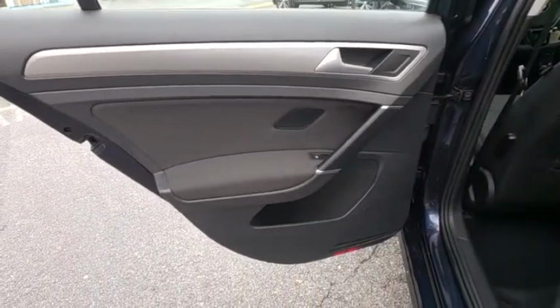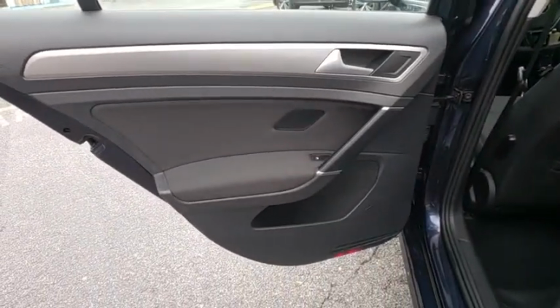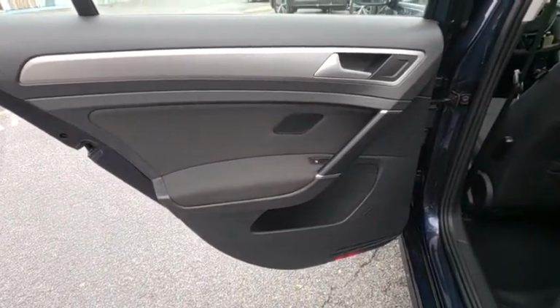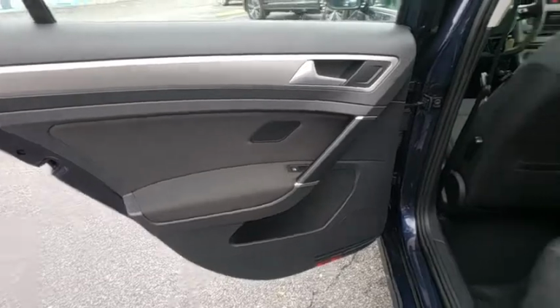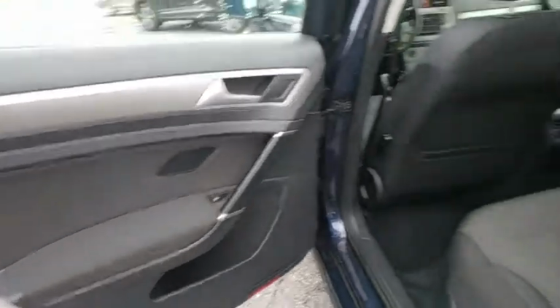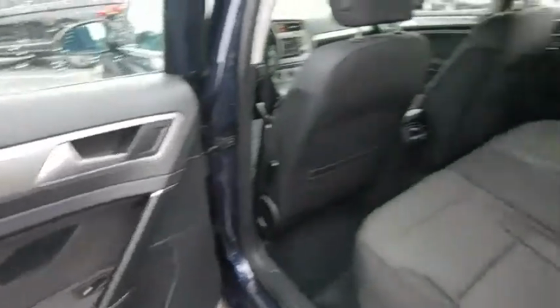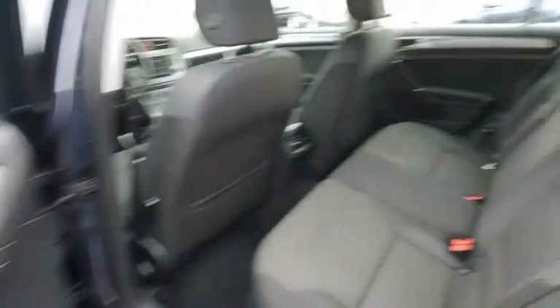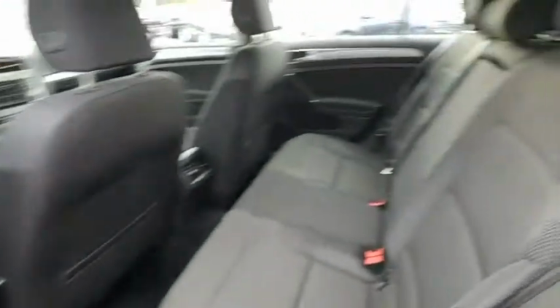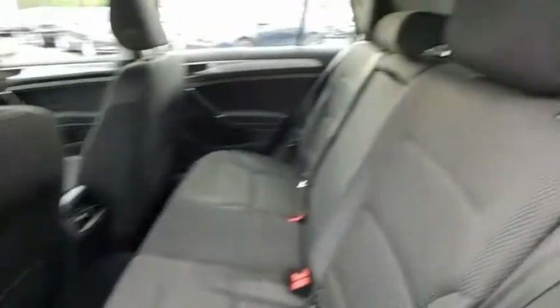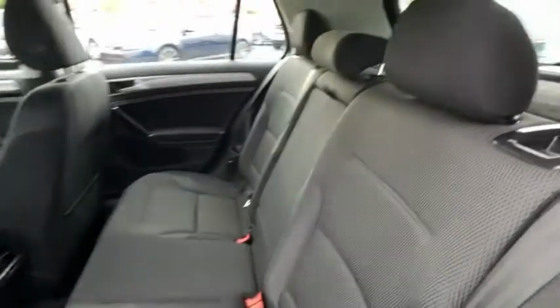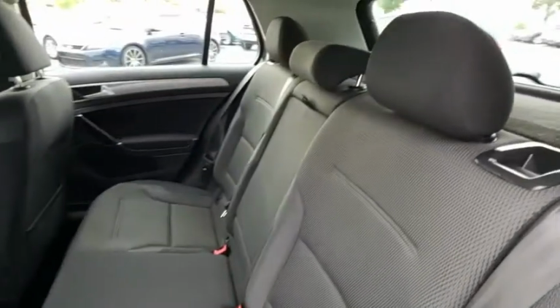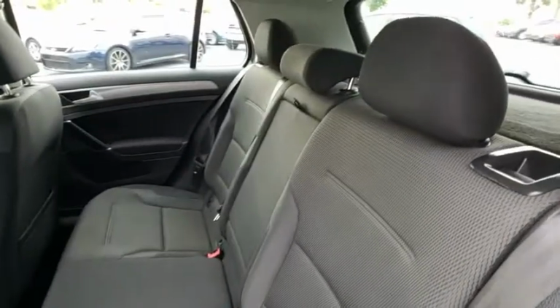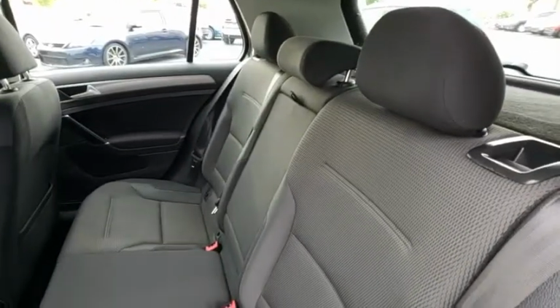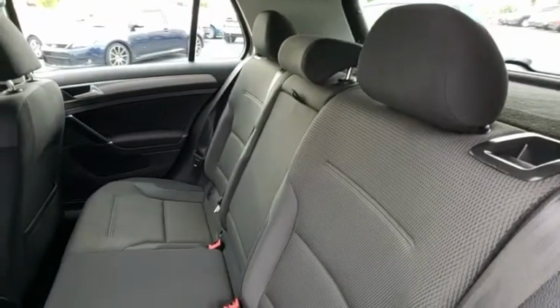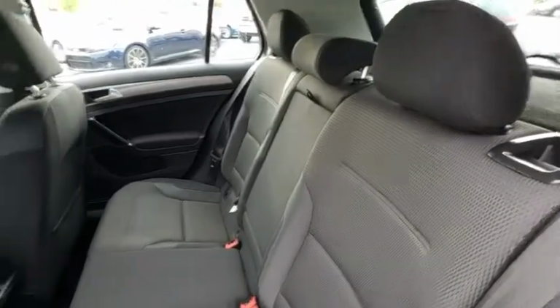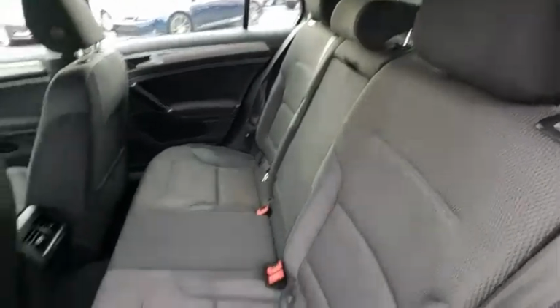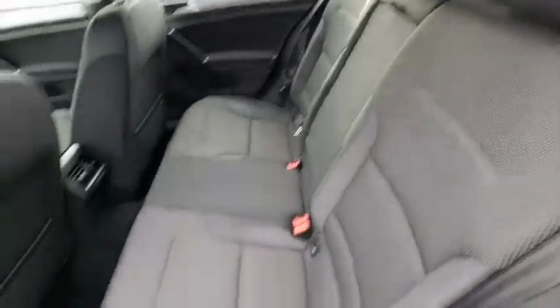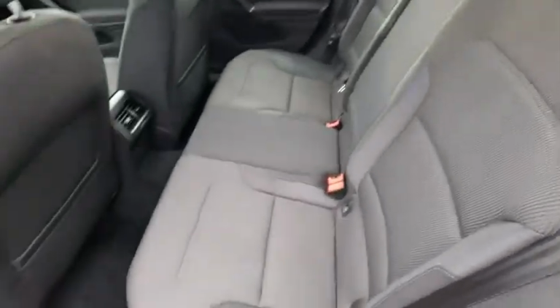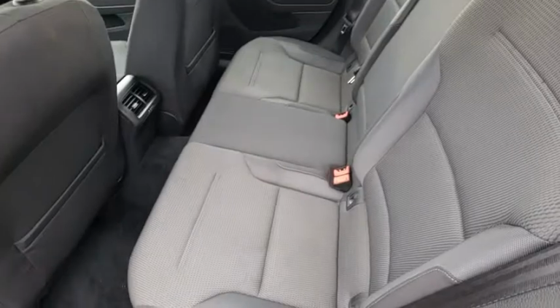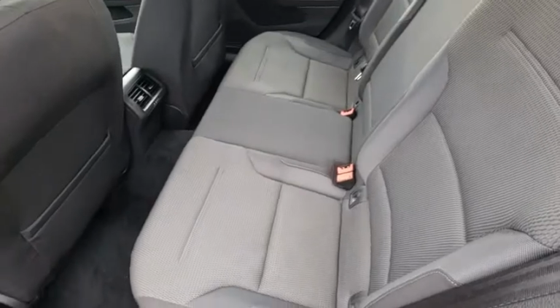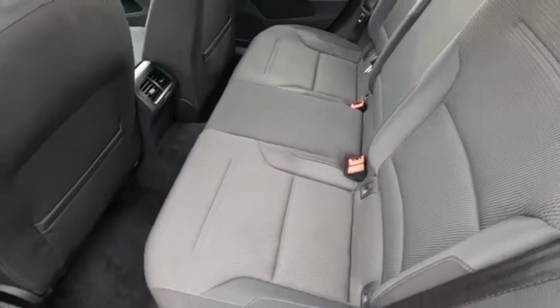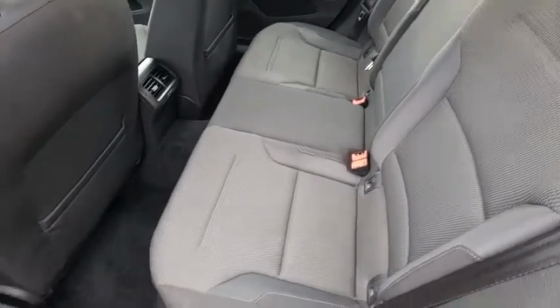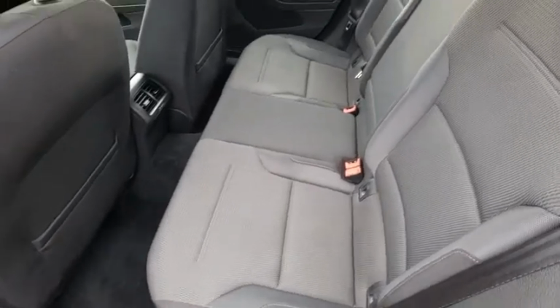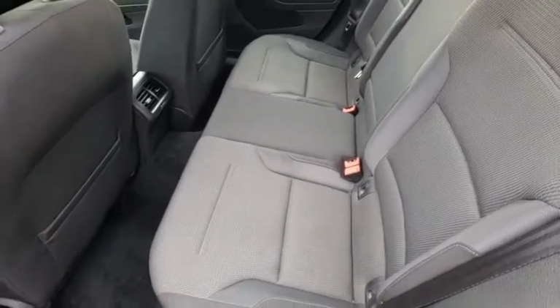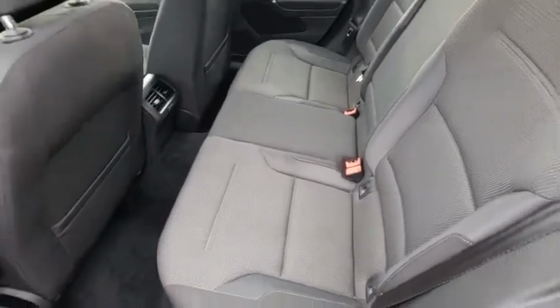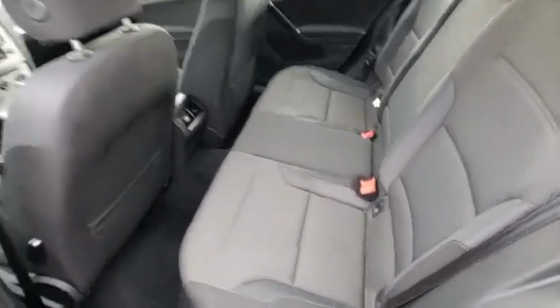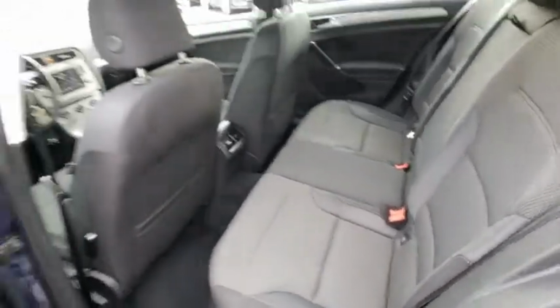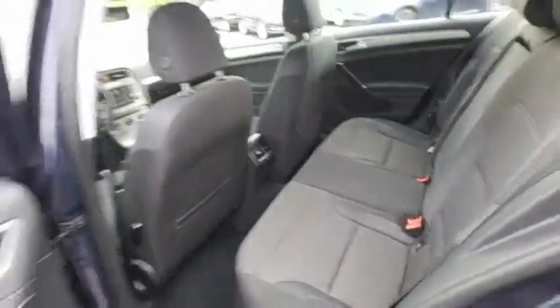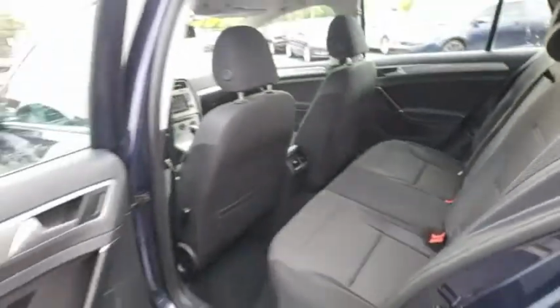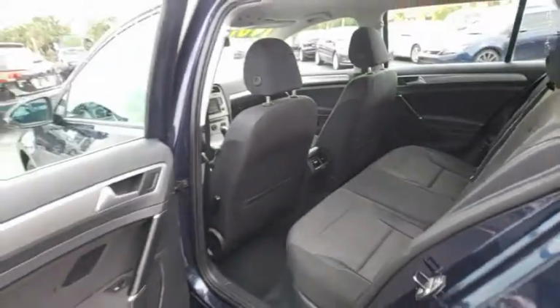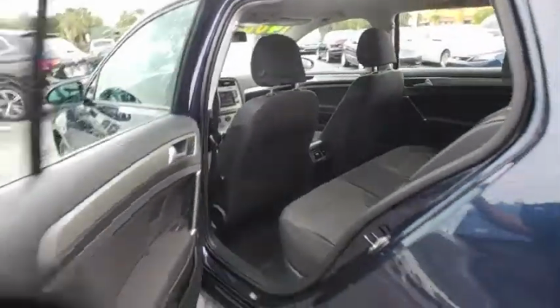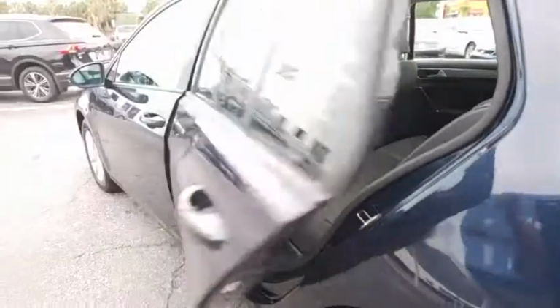This vehicle is Carfax certified one owner and qualifies for Carfax buy-back guarantee. Wouldn't you look great in this vehicle? Stop in today and see for yourself.